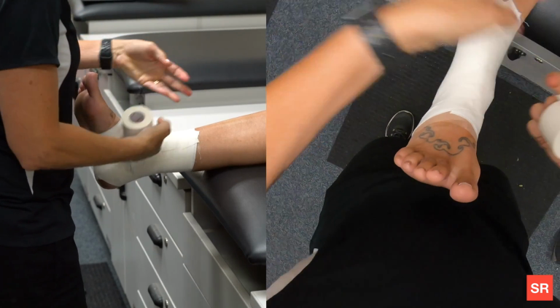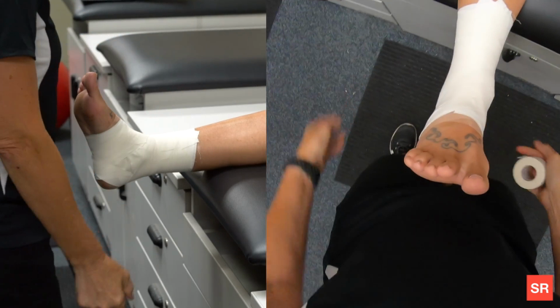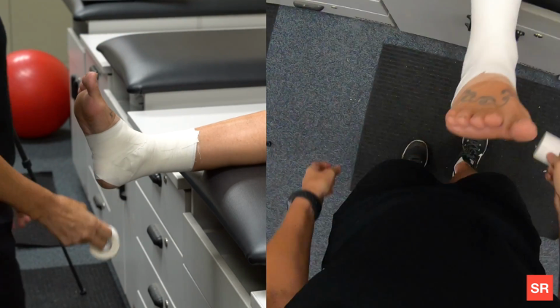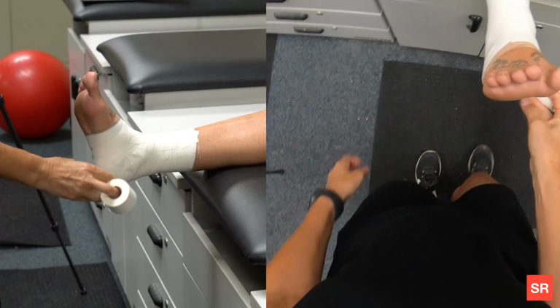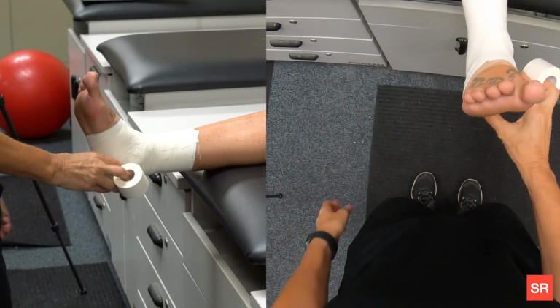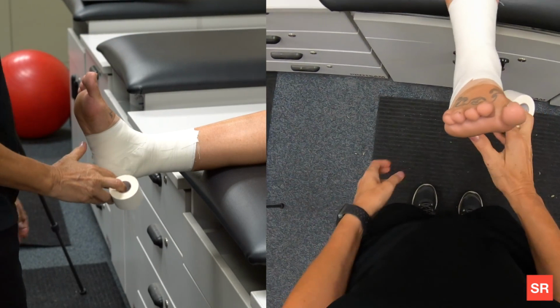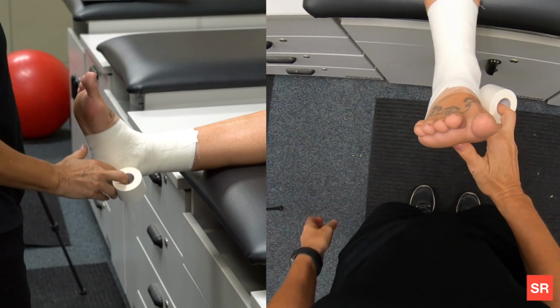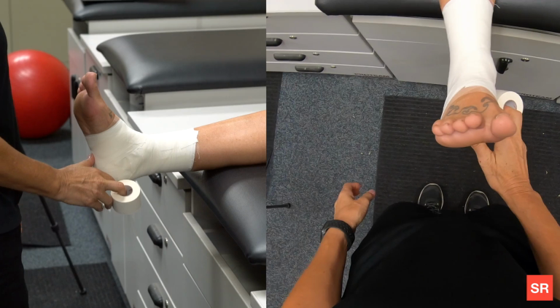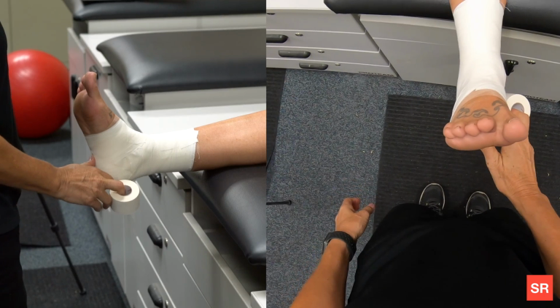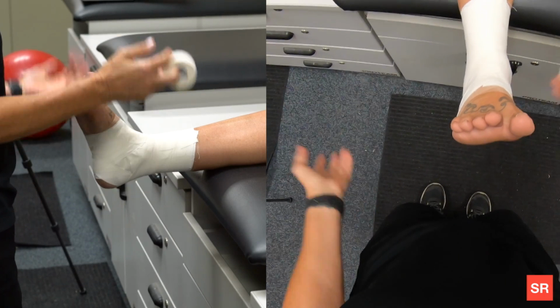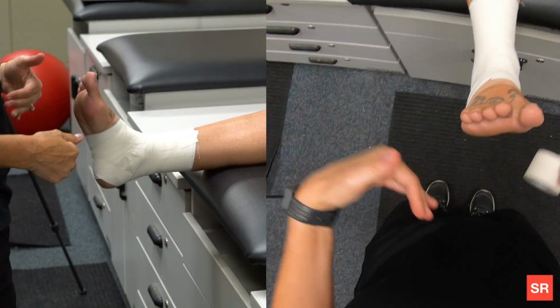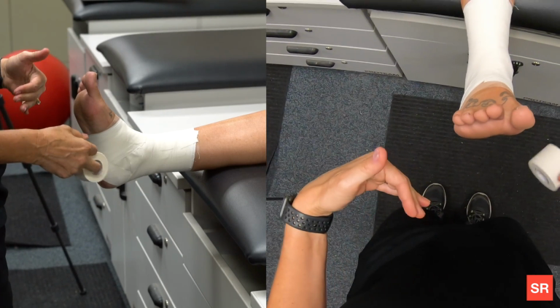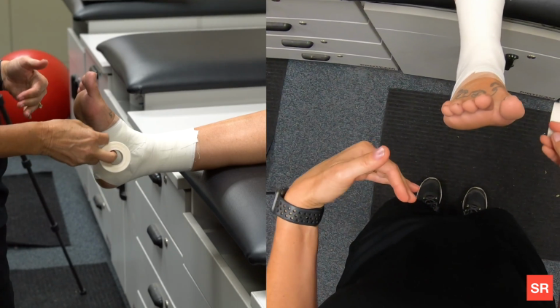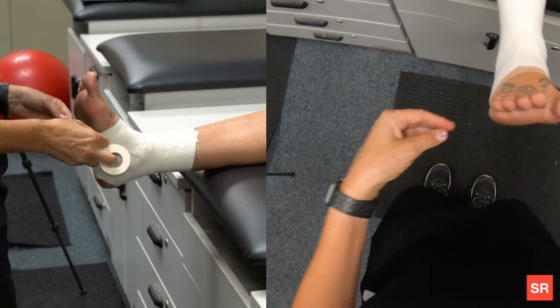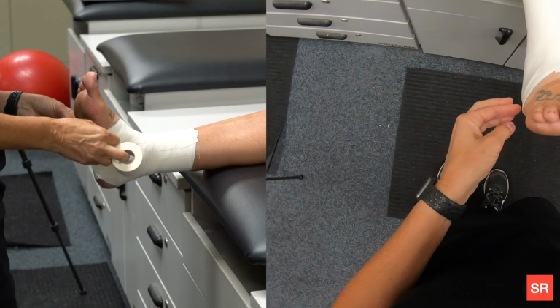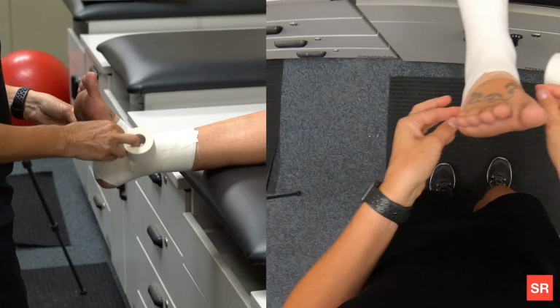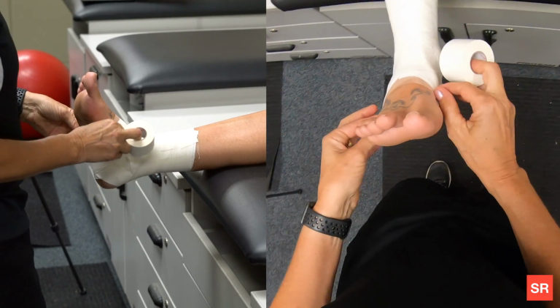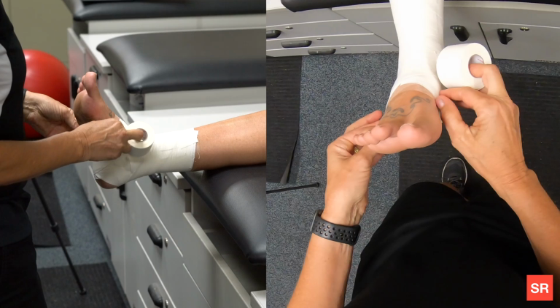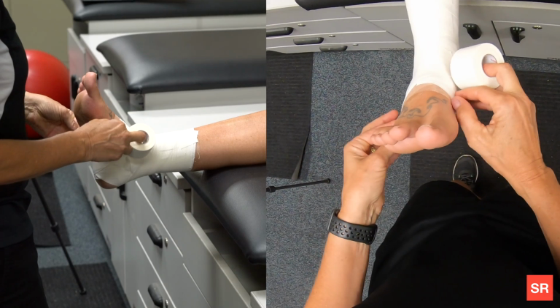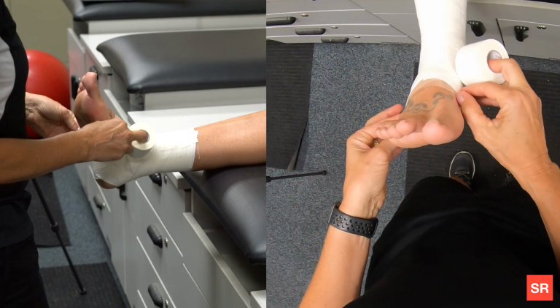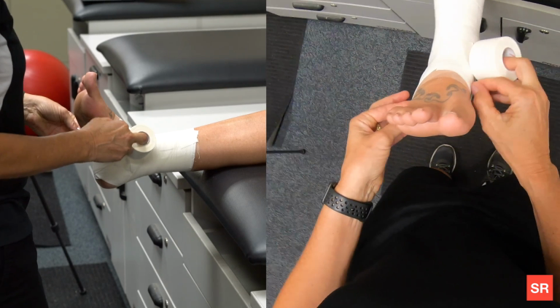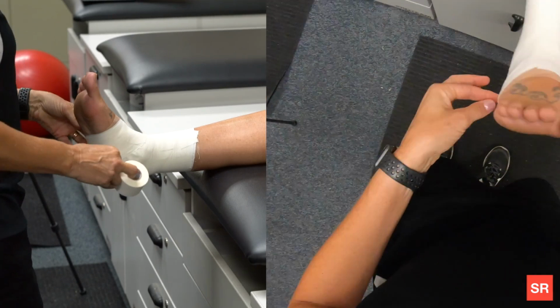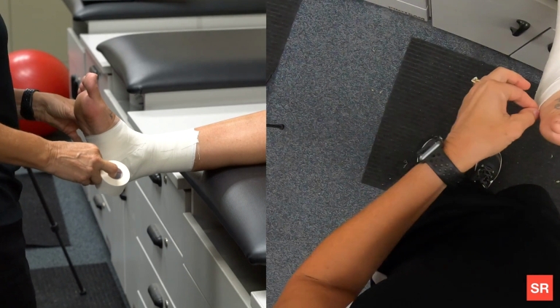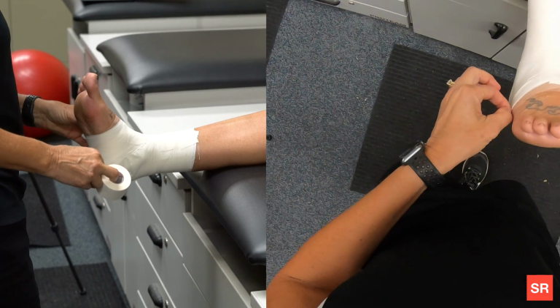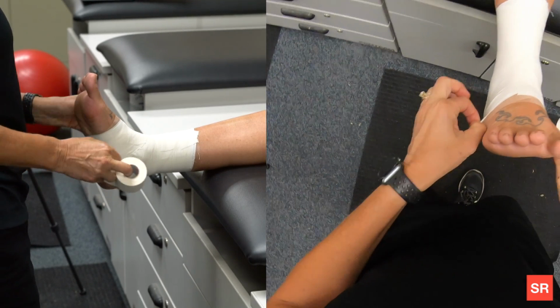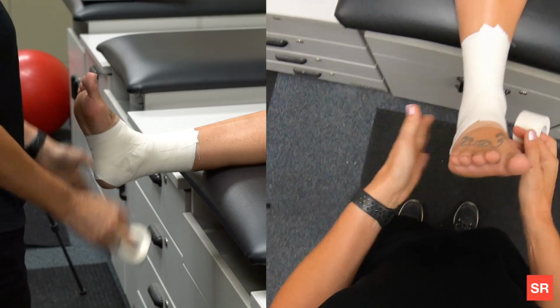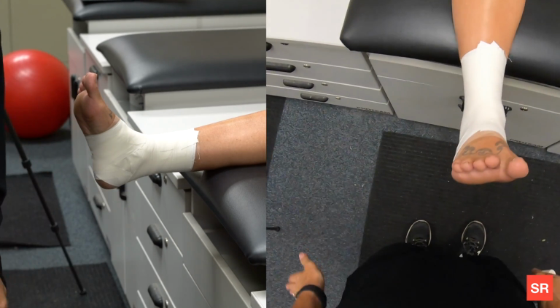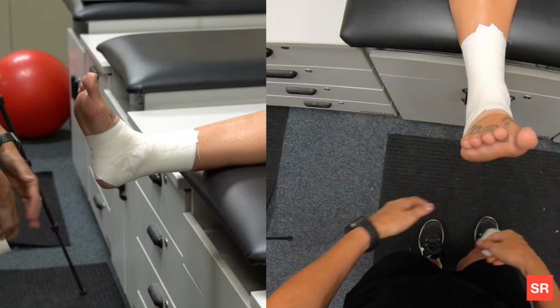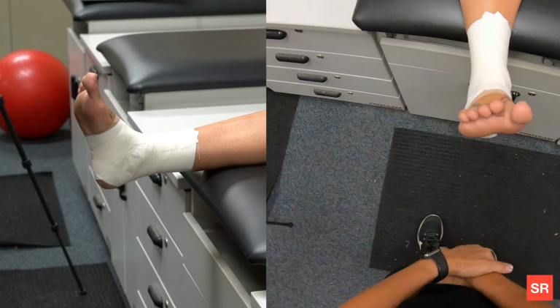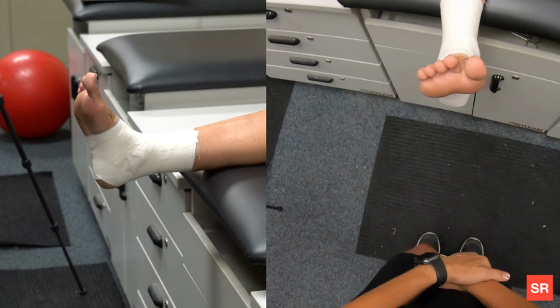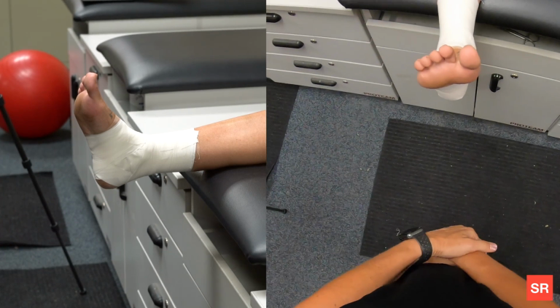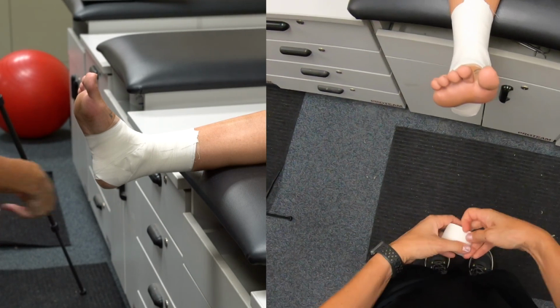A good tape job is going to be tight without wrinkles. Have your patient stand up and see if it's comfortable. Sometimes, depending on the patient, it might feel tight and you may have to cut it. And that is an ankle tape job.